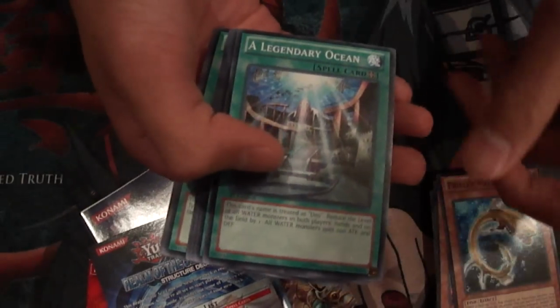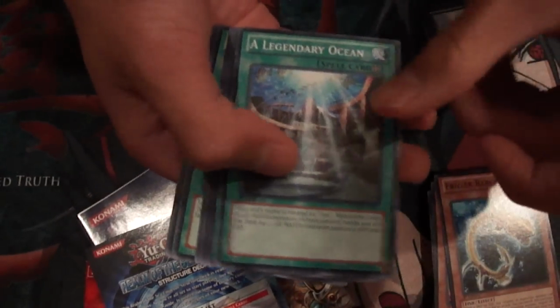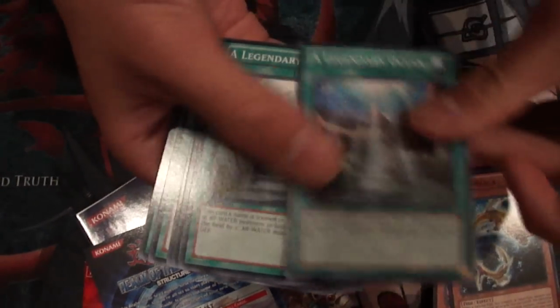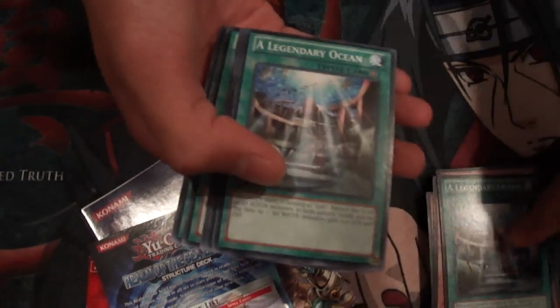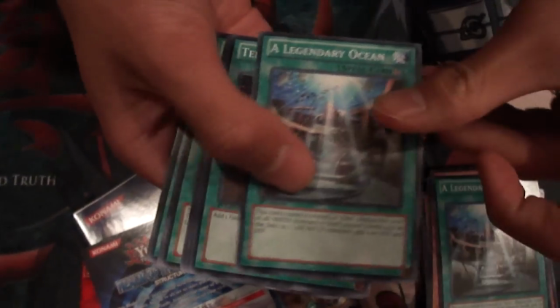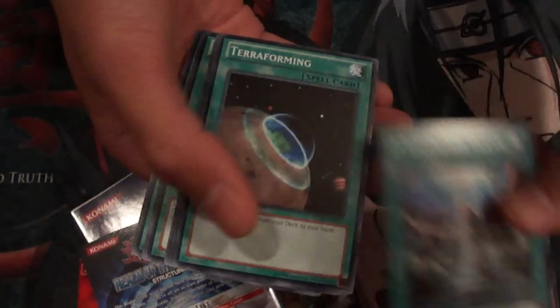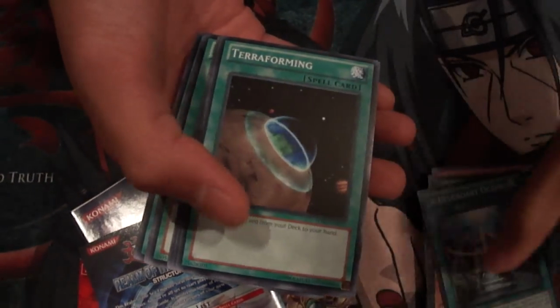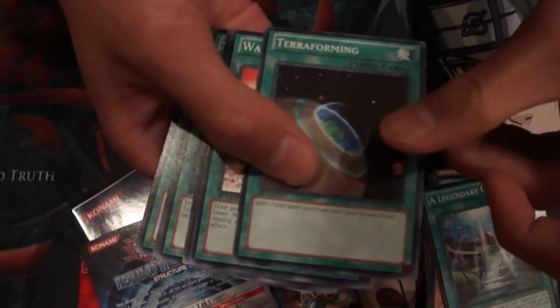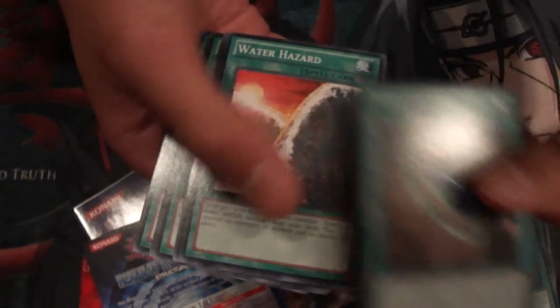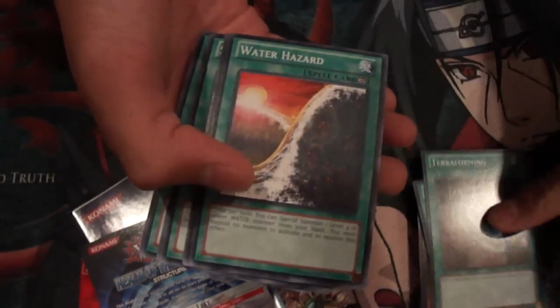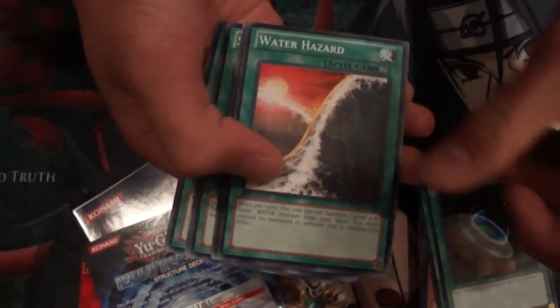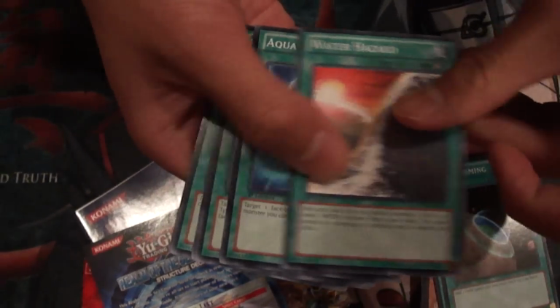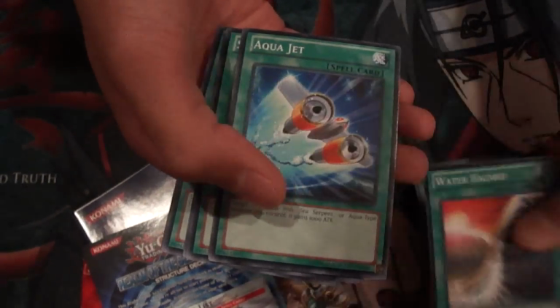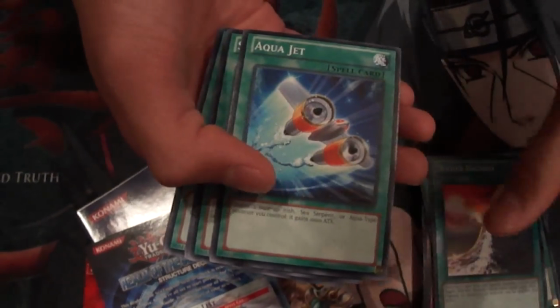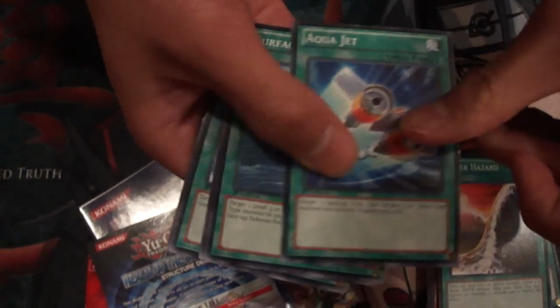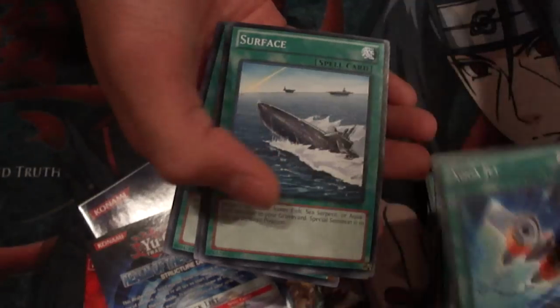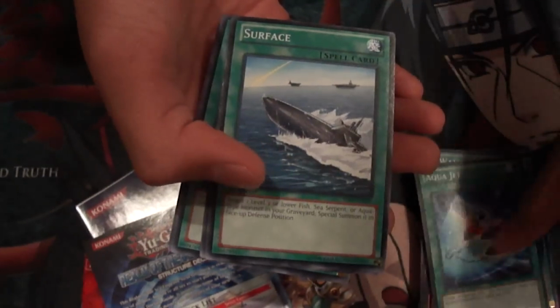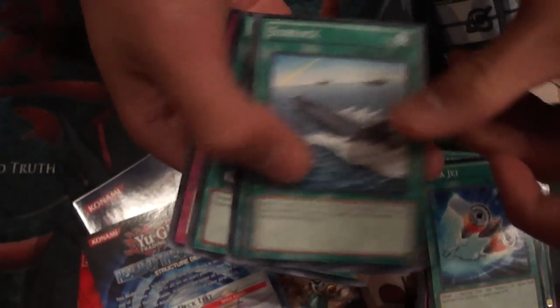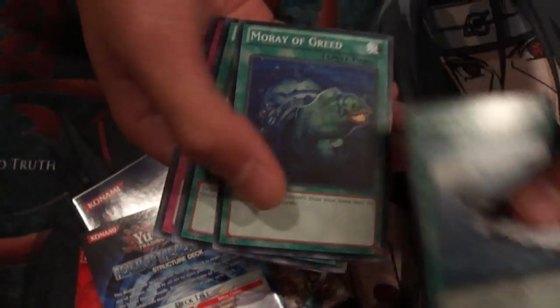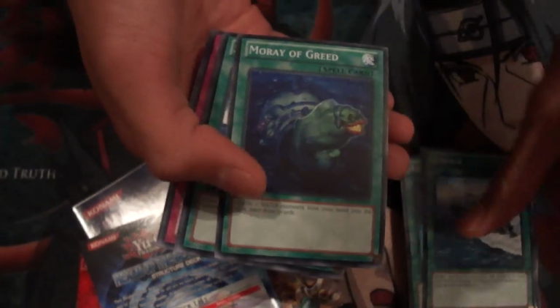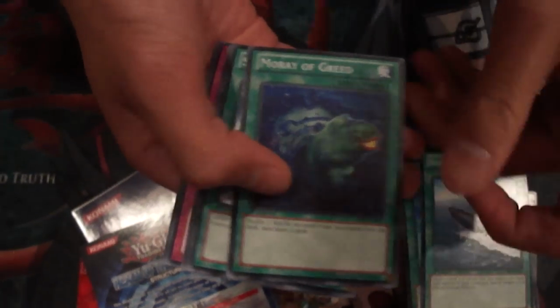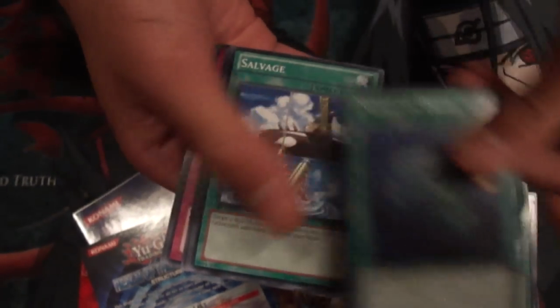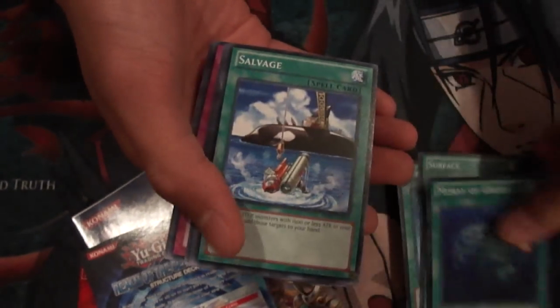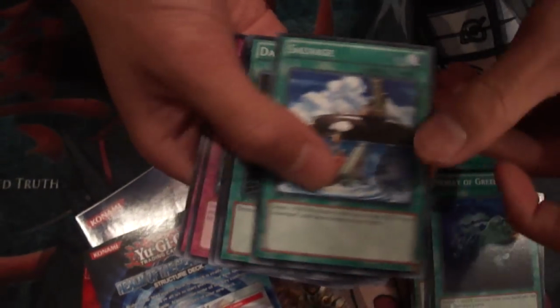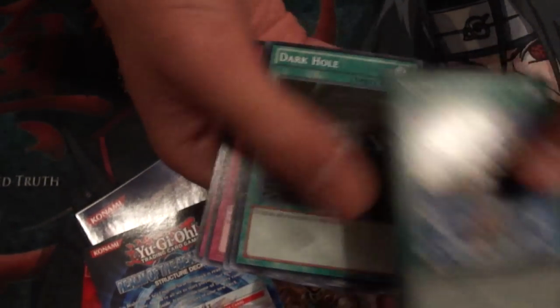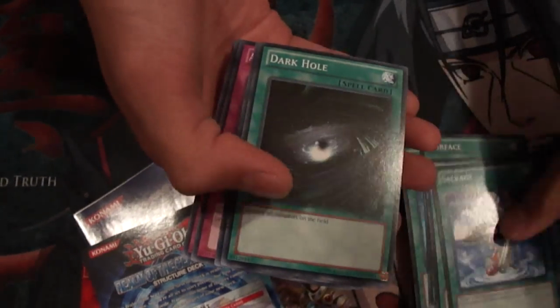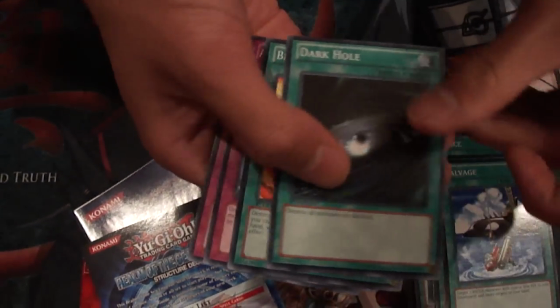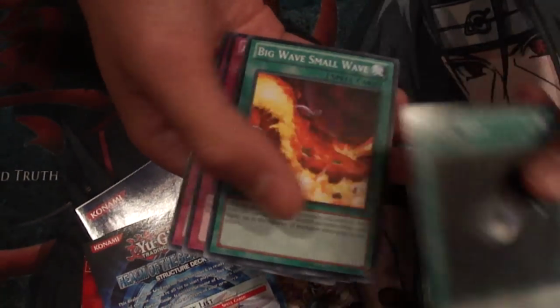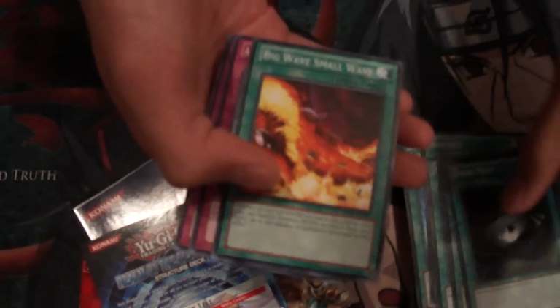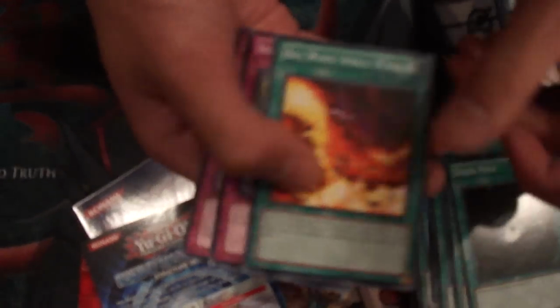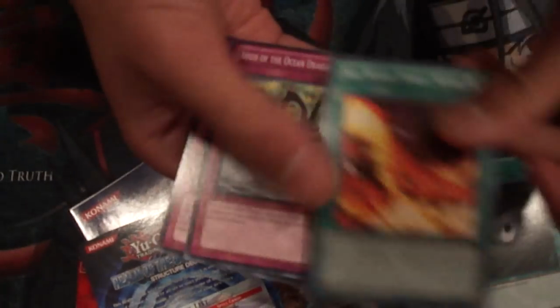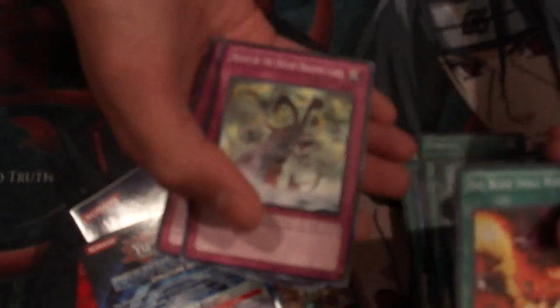A Legendary Ocean — two of them. Terraforming, Water Hazard, Aqua Jet, Surface, Moray of Greed, Salvage, Dark Hole, and Big Wave Small Wave.